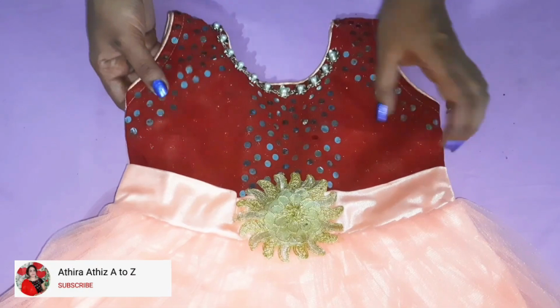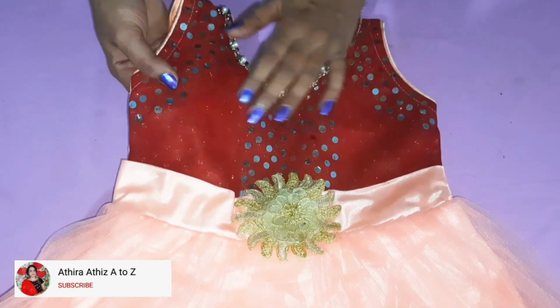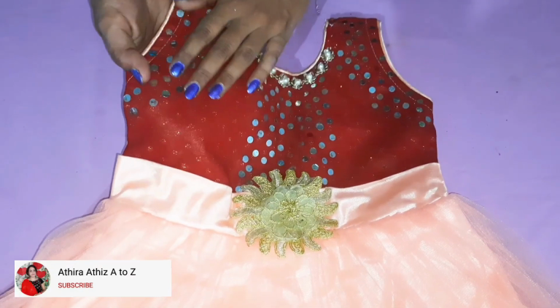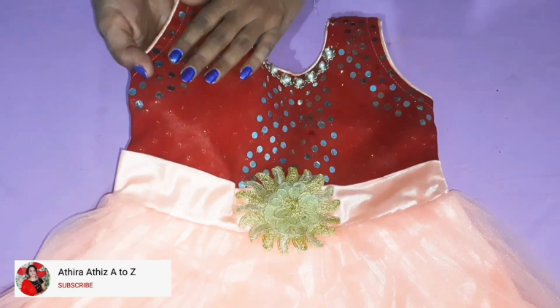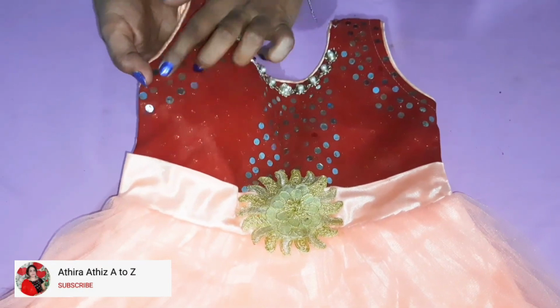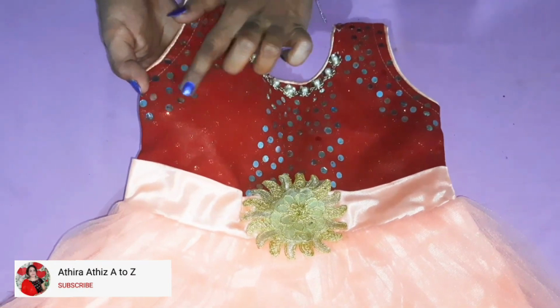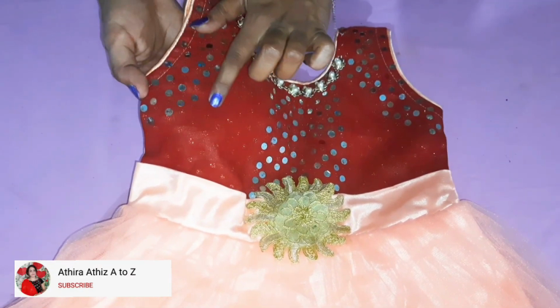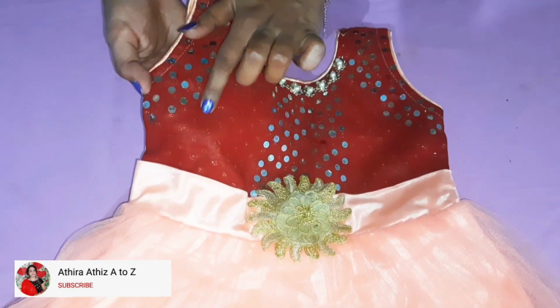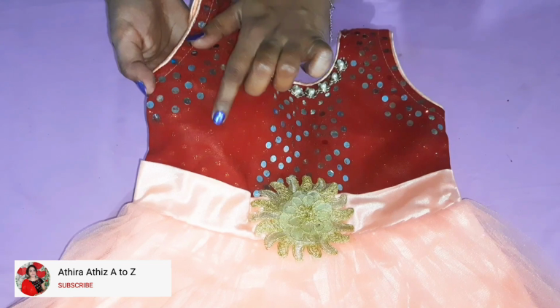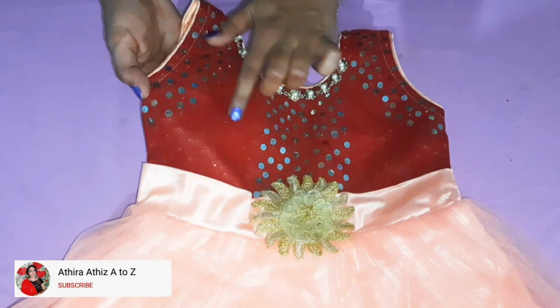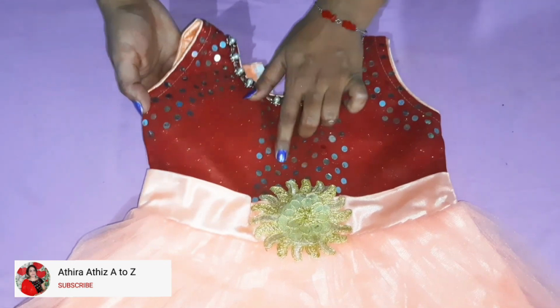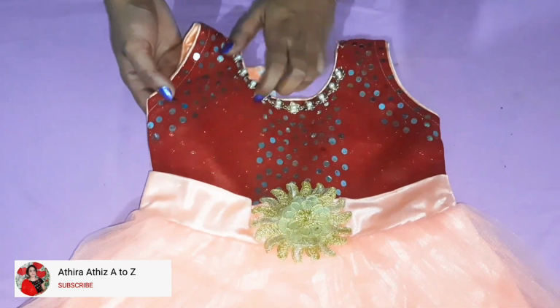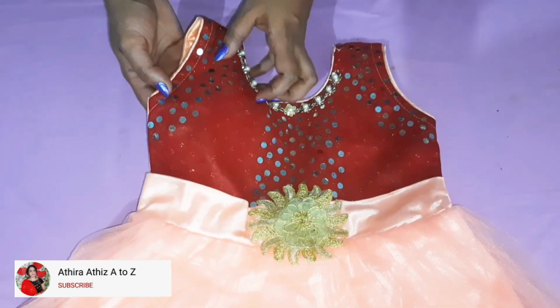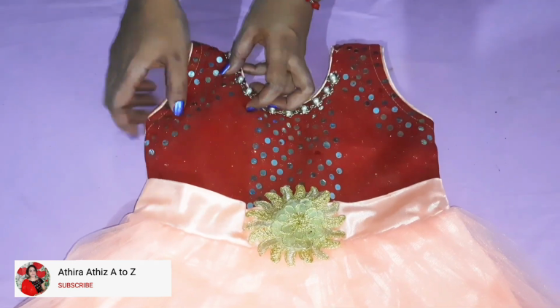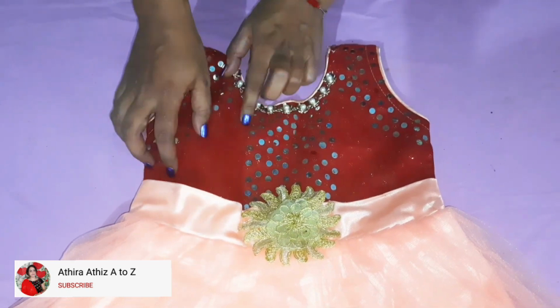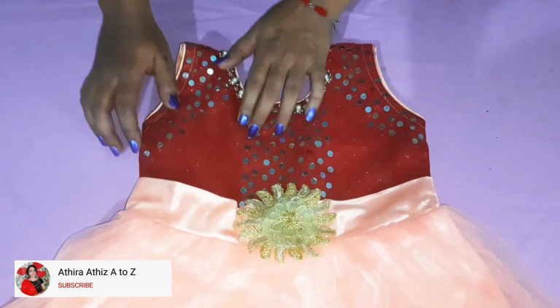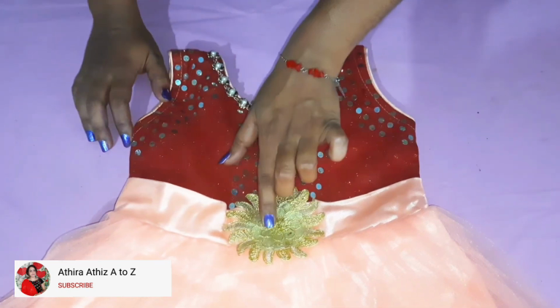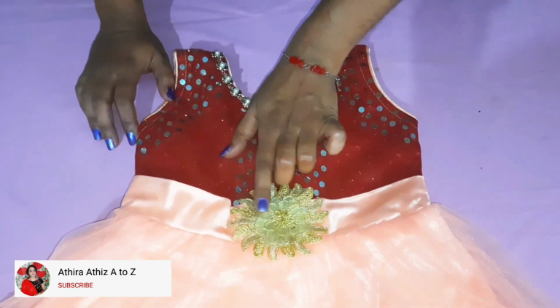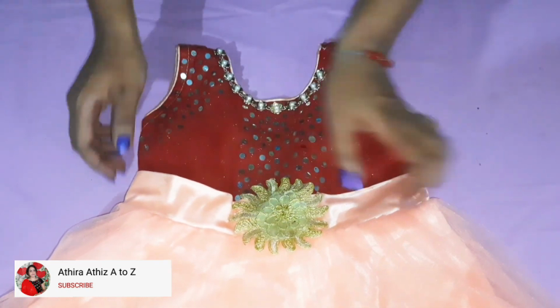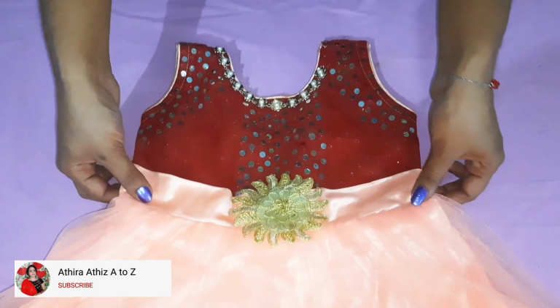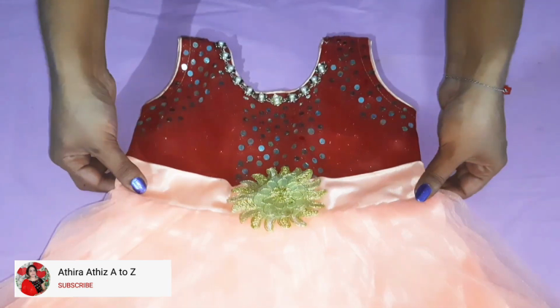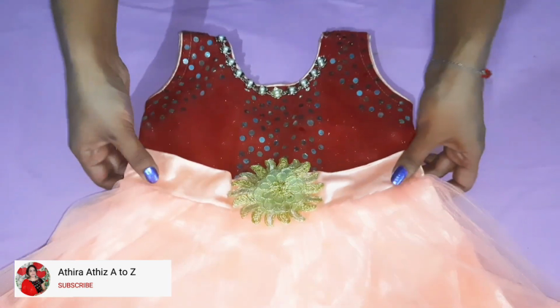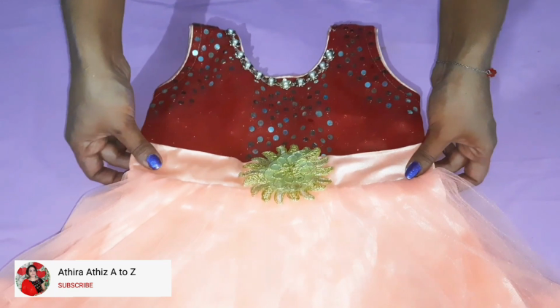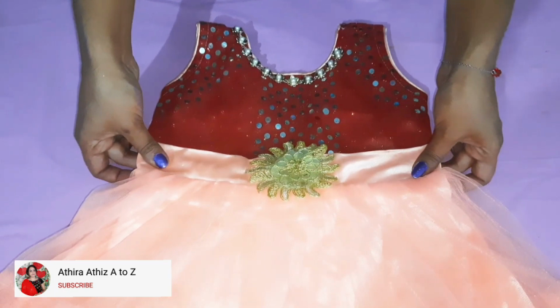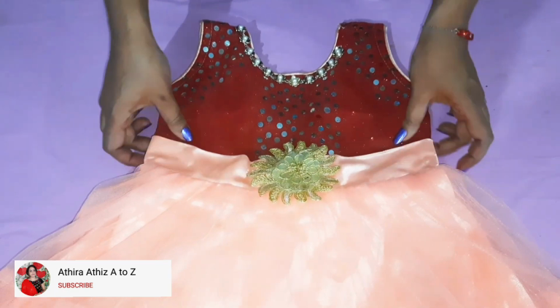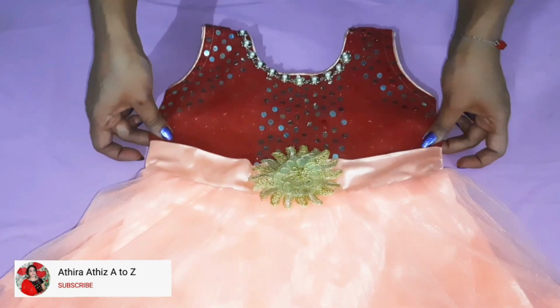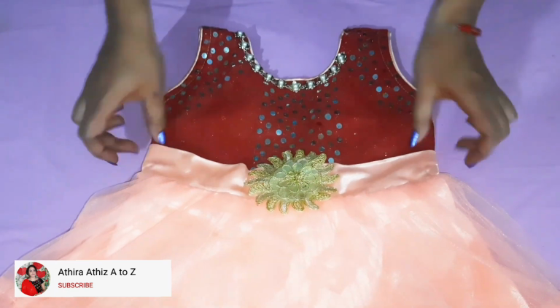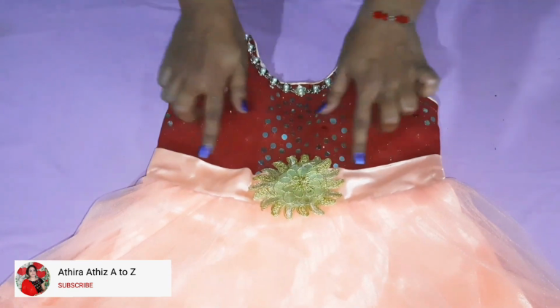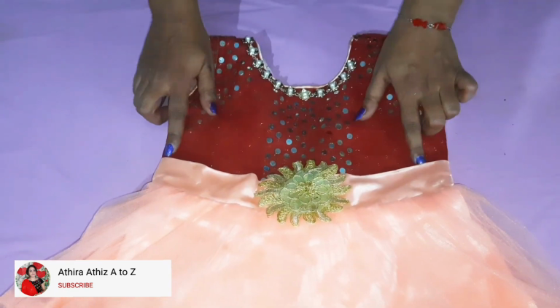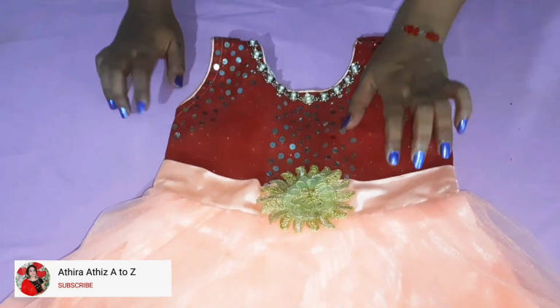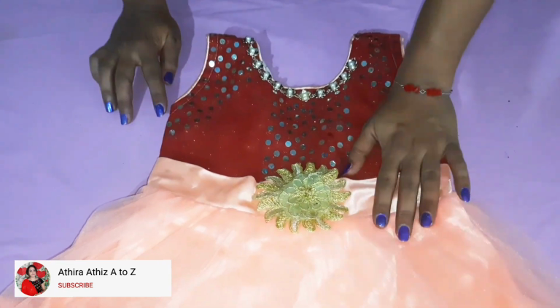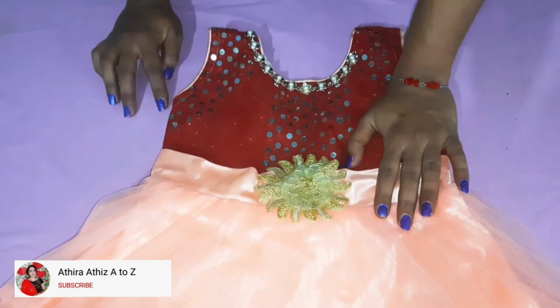I'm ready to make a piece of paper. I have a flower with a flower. I have a beadwork.